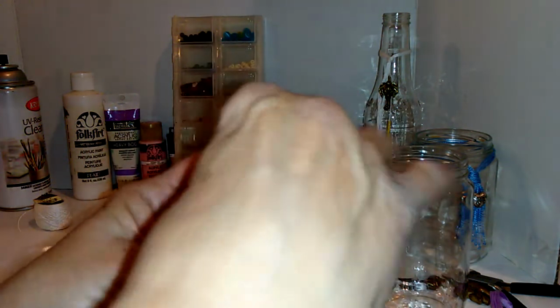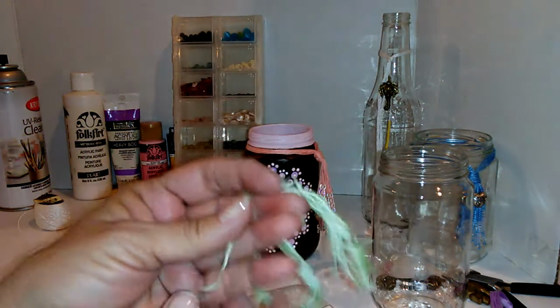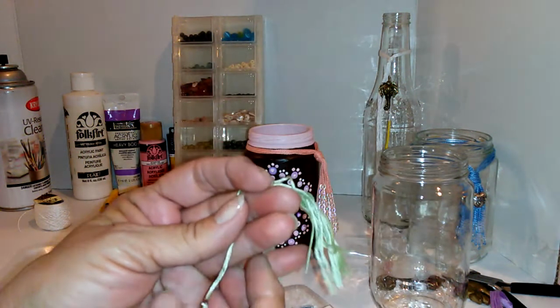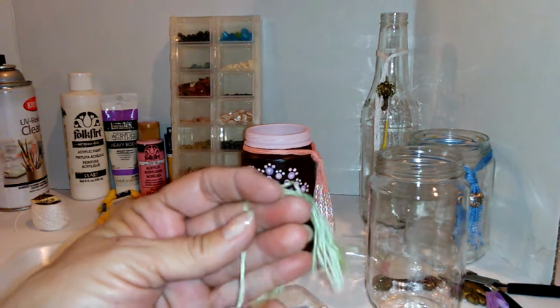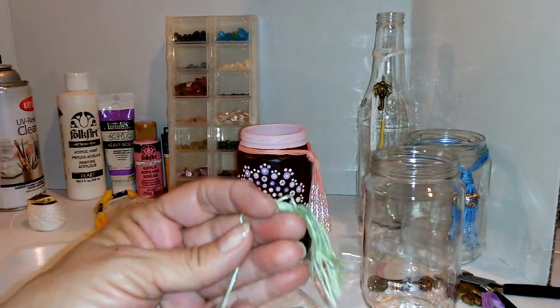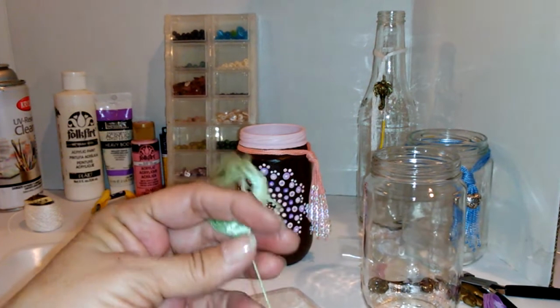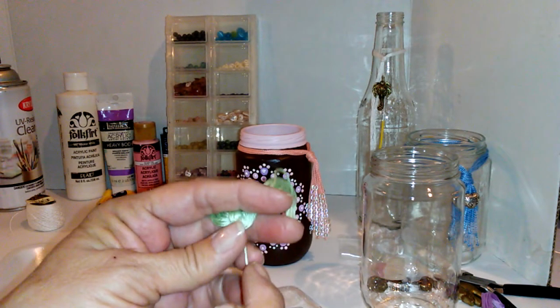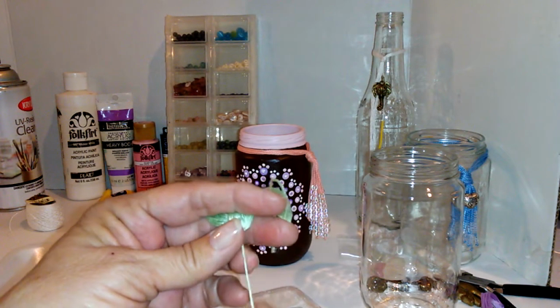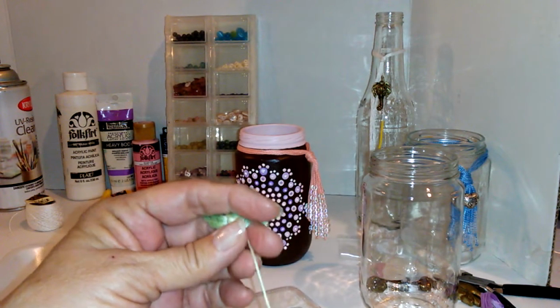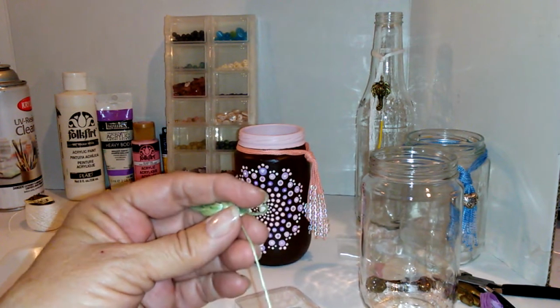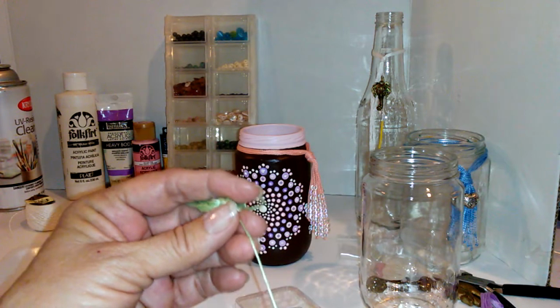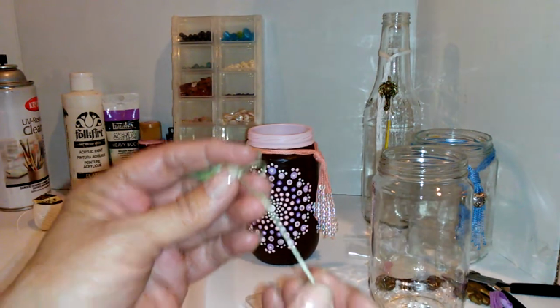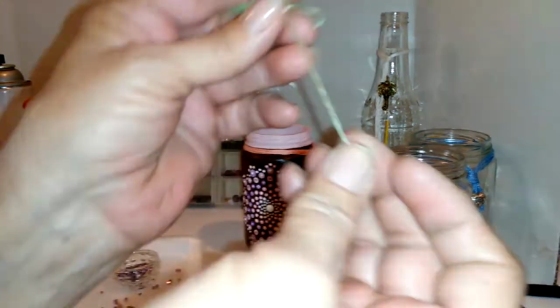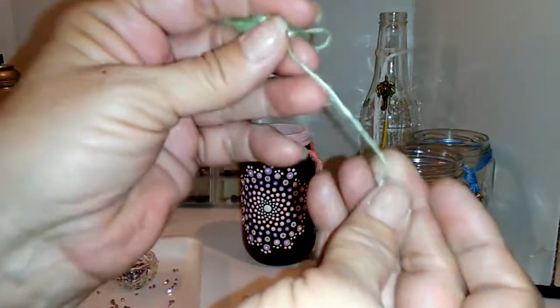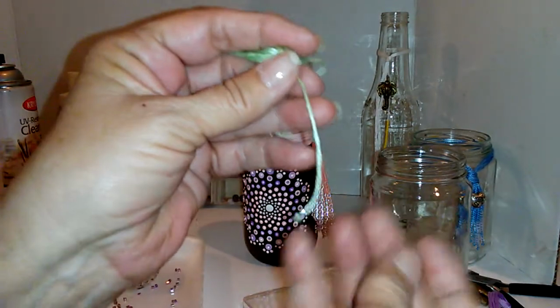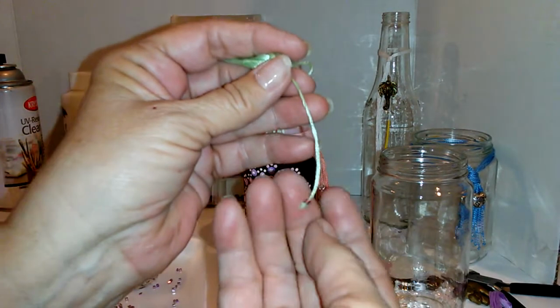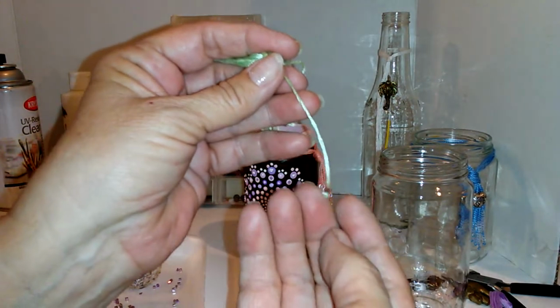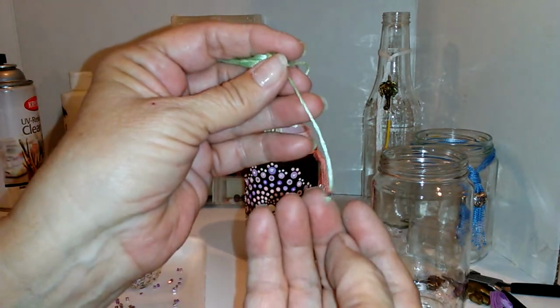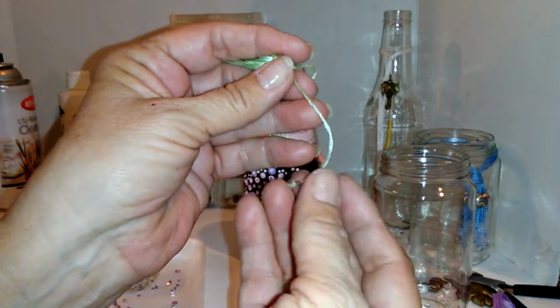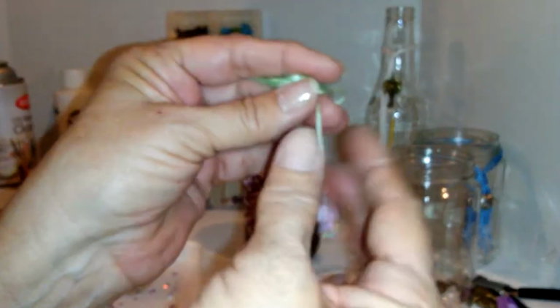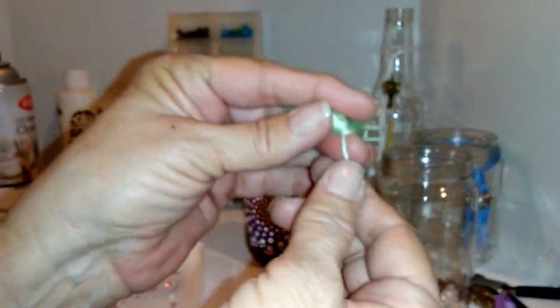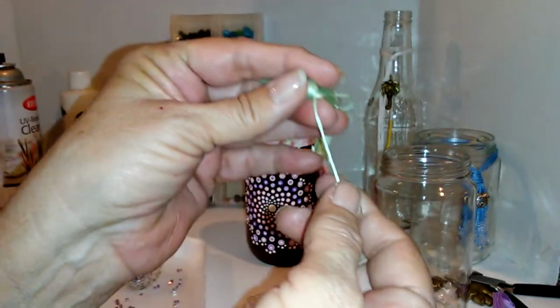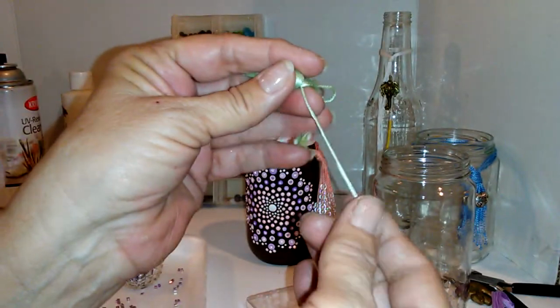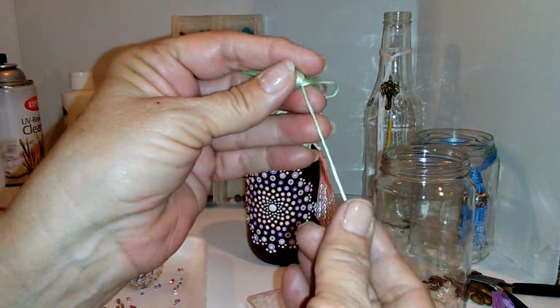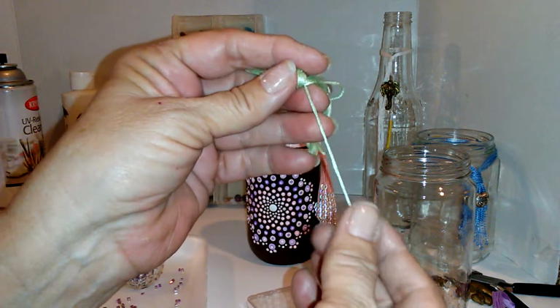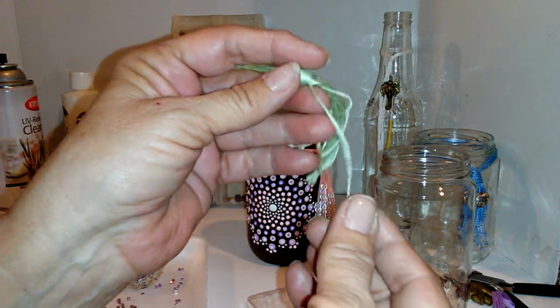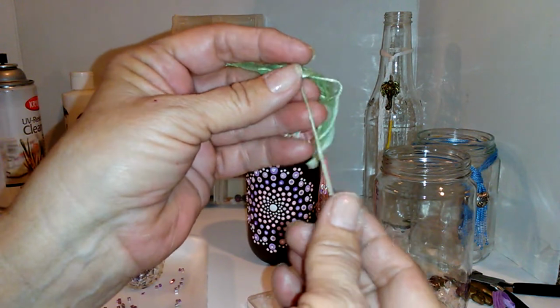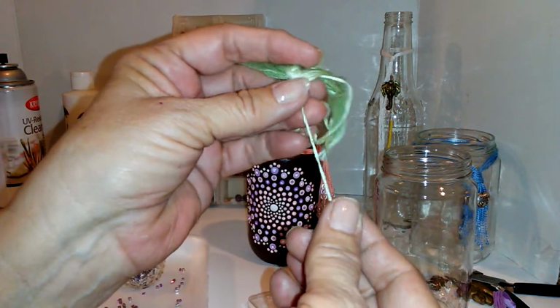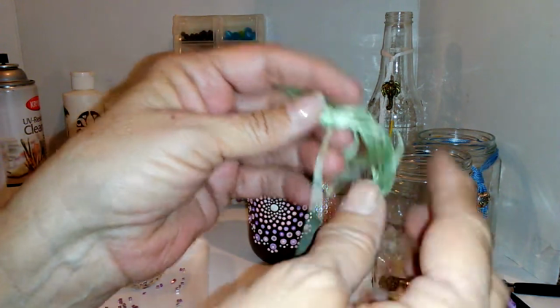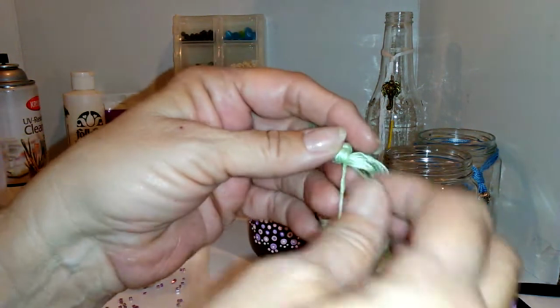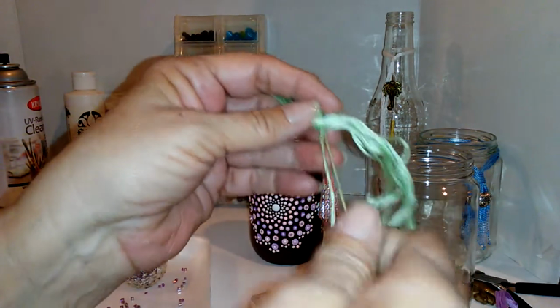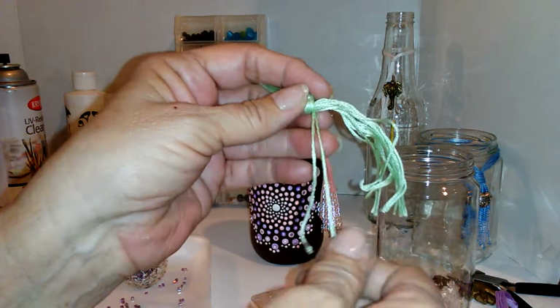Like I said, you can line up as many beads as you want. This one I just put one on to show you, but you do your own design. You could have nine on one, three on the other.